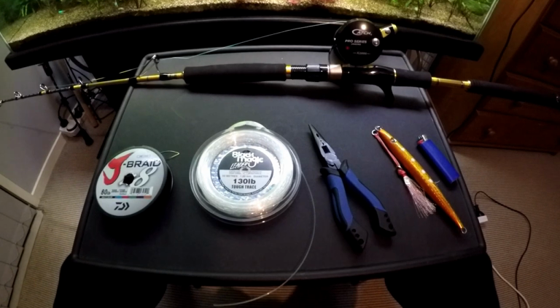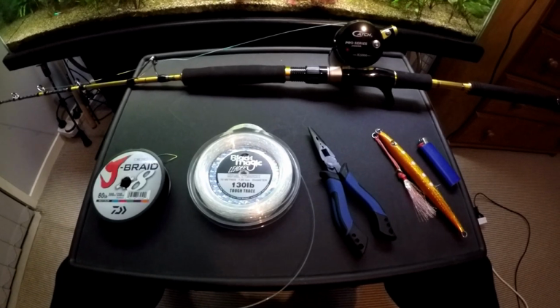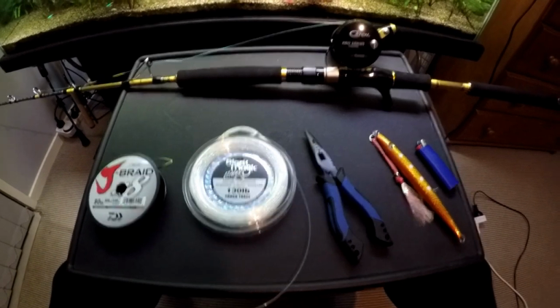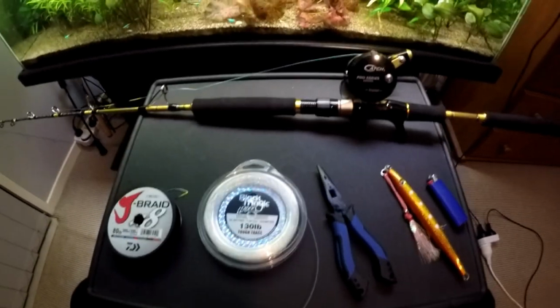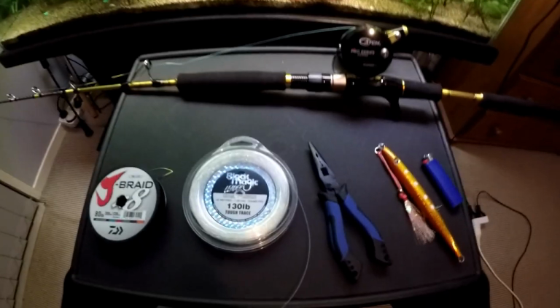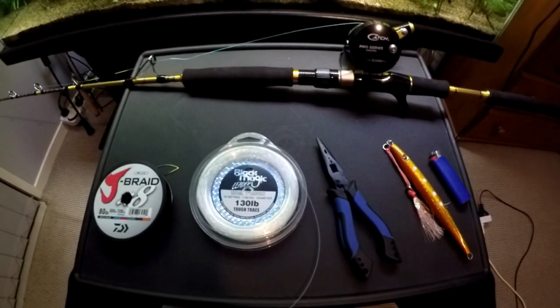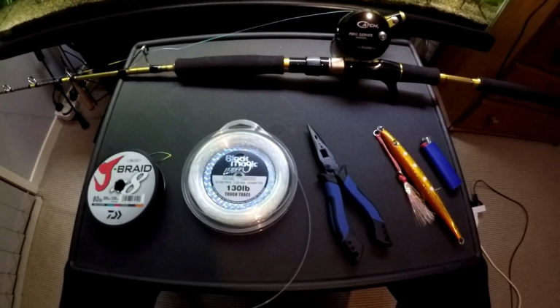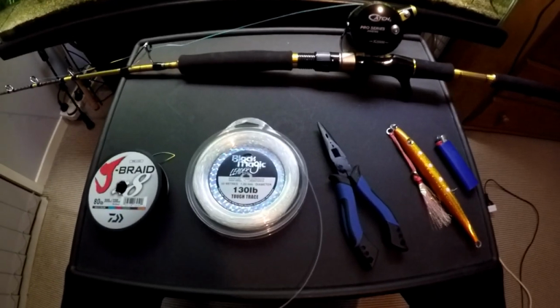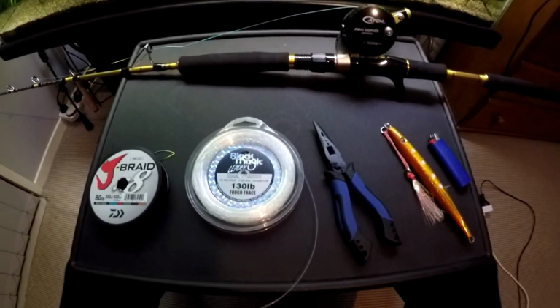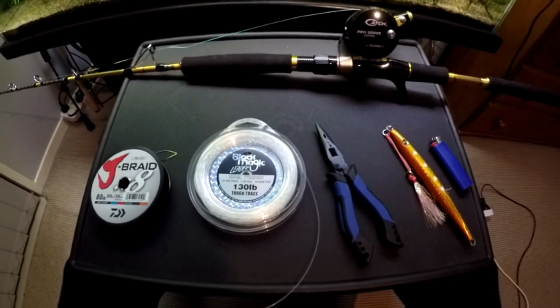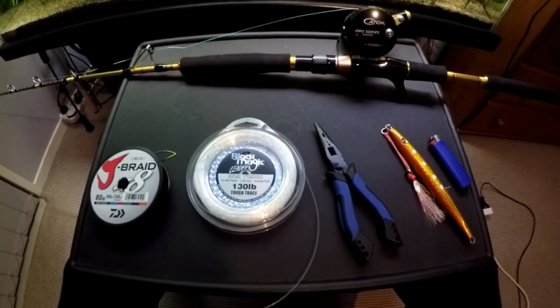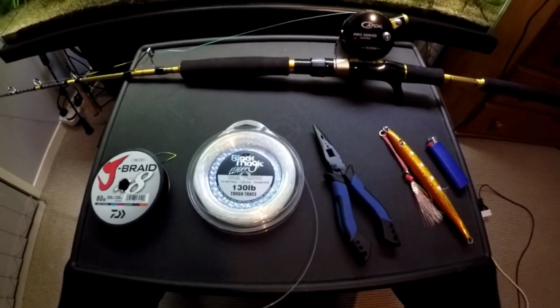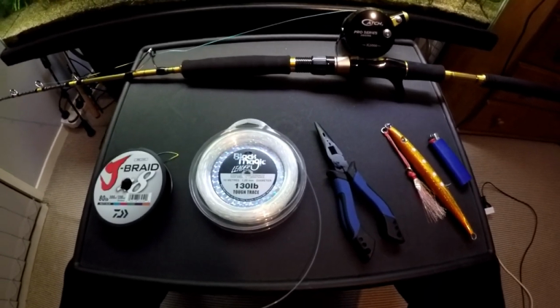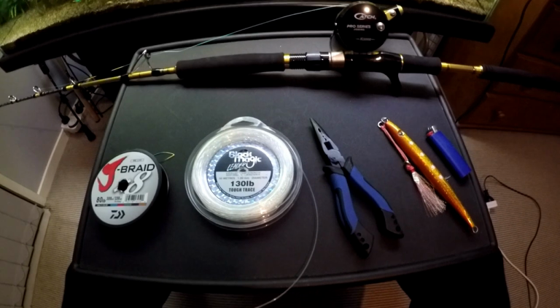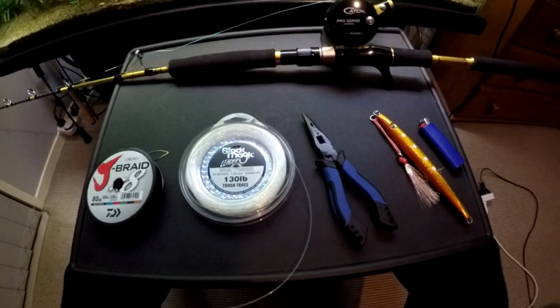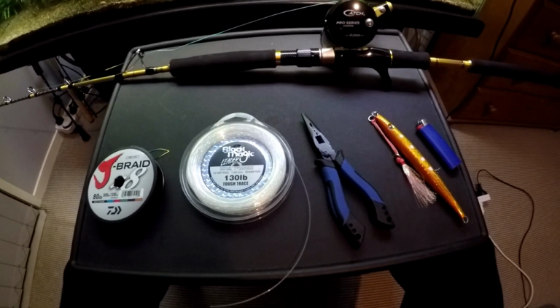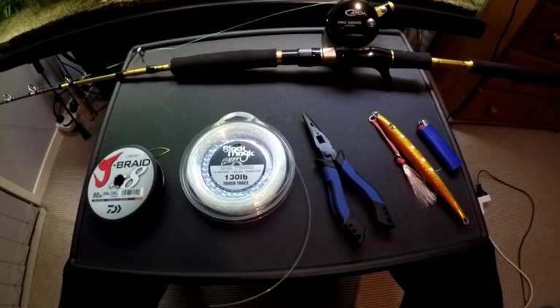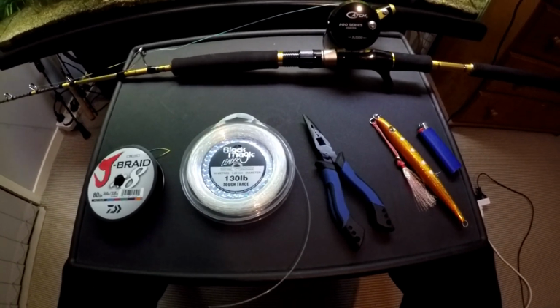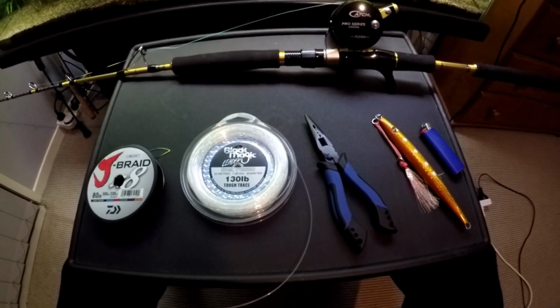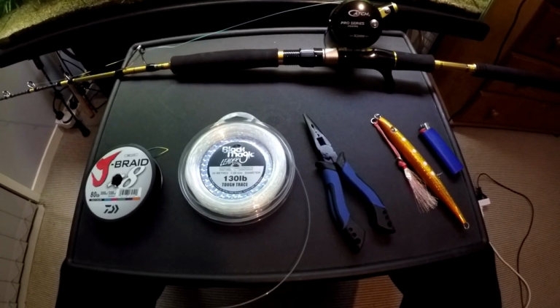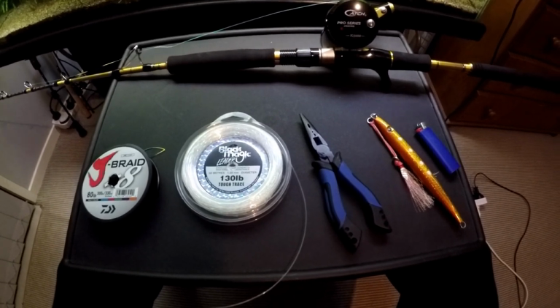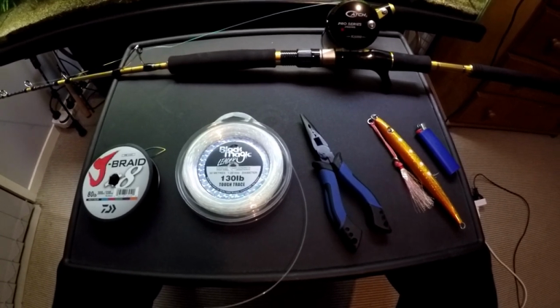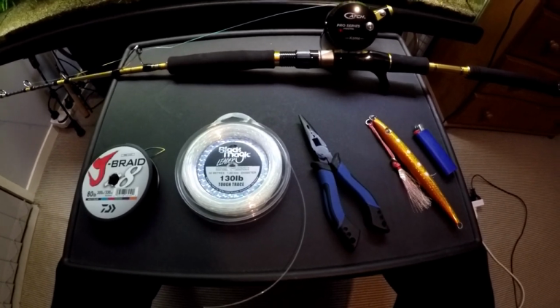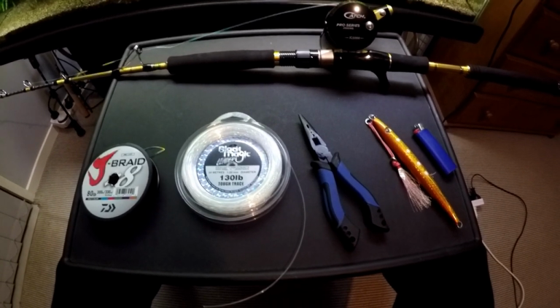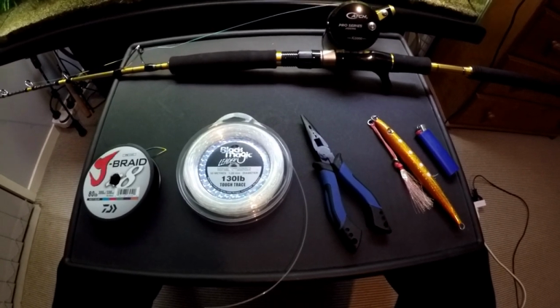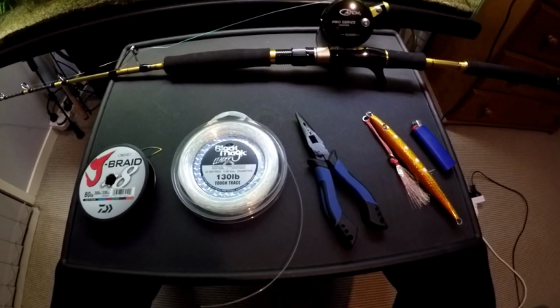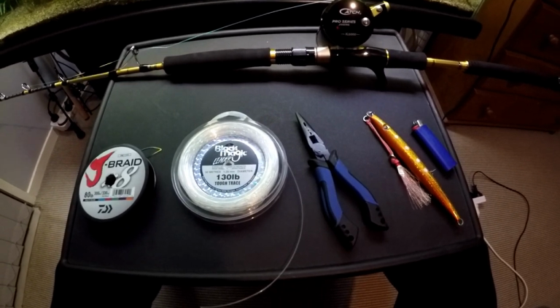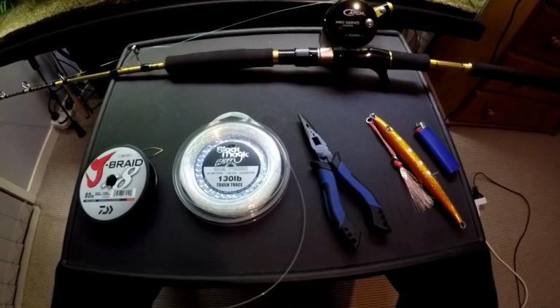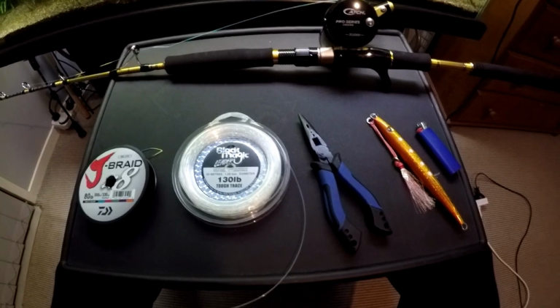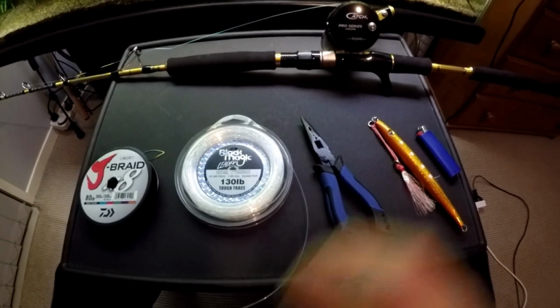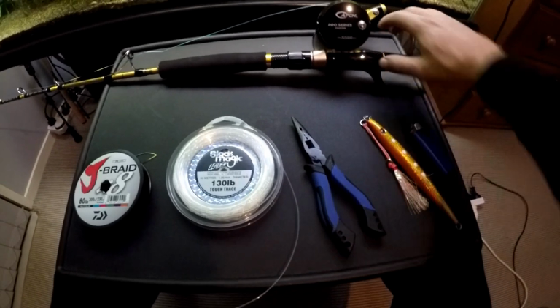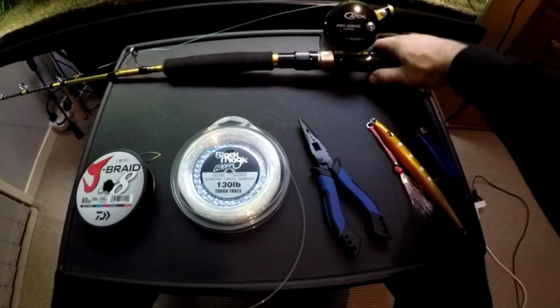The weather's bad outside this weekend, blowing about 20 knots, so fishing is off the cards. I thought I'd show you how I set up some new gear for jigging for kingfish. Of course you need the appropriate rod and reel.